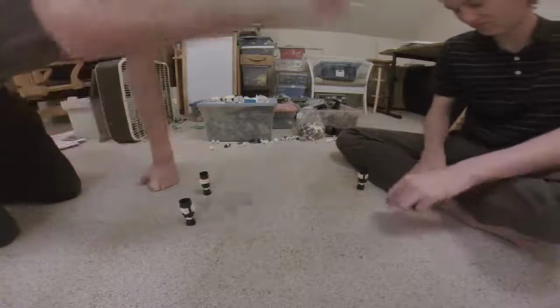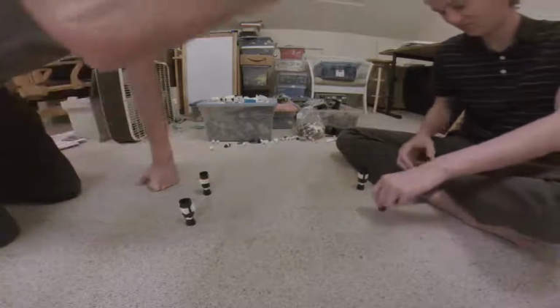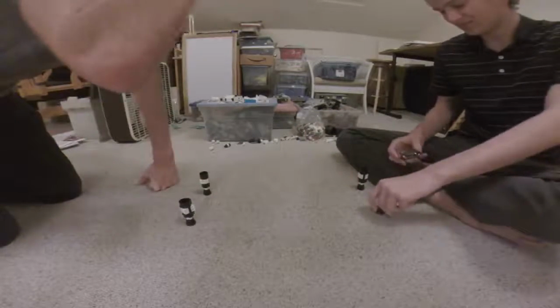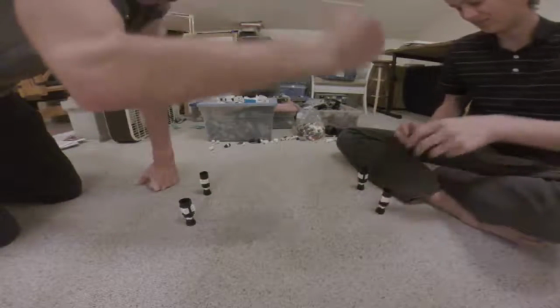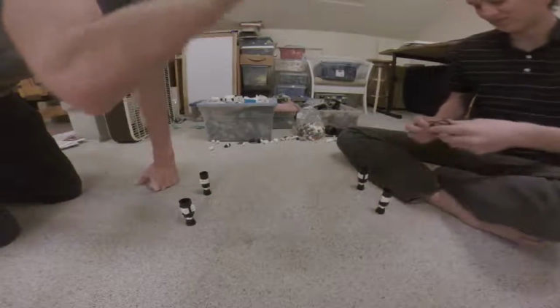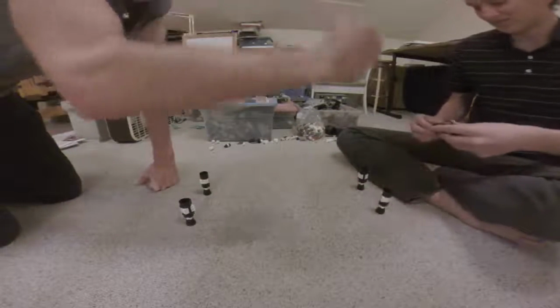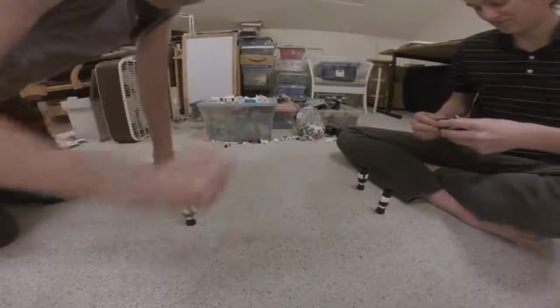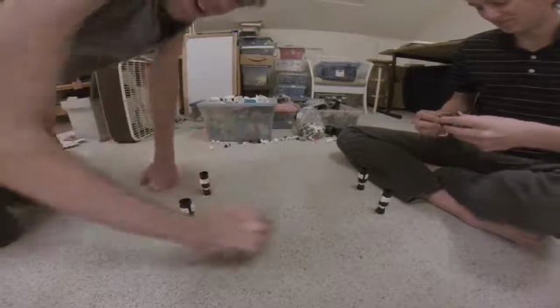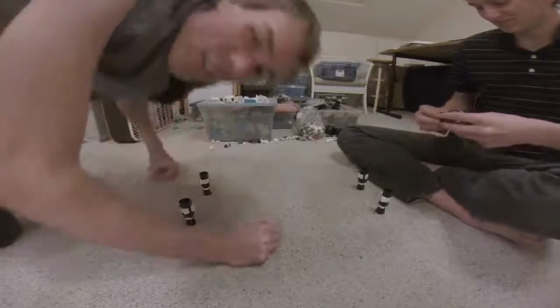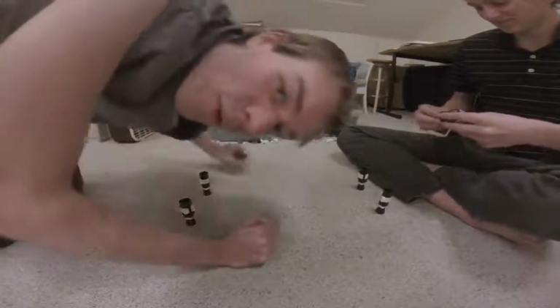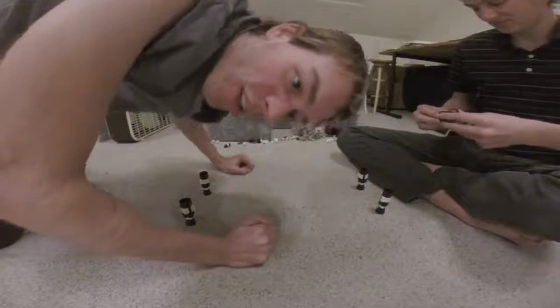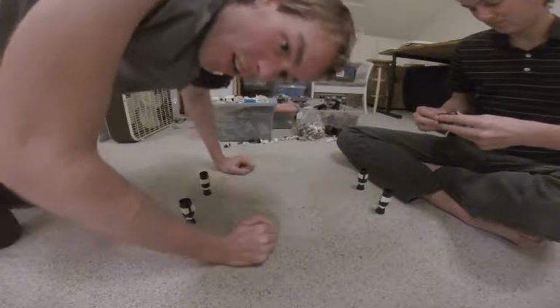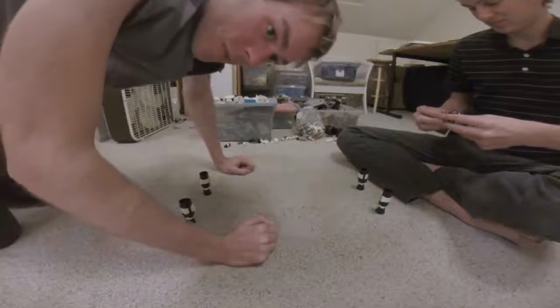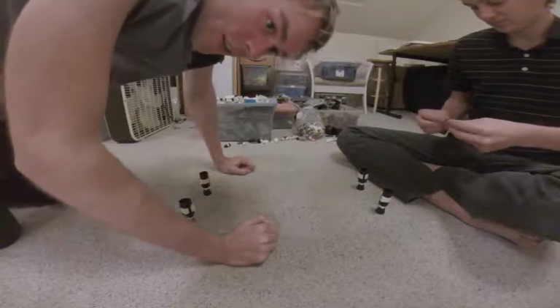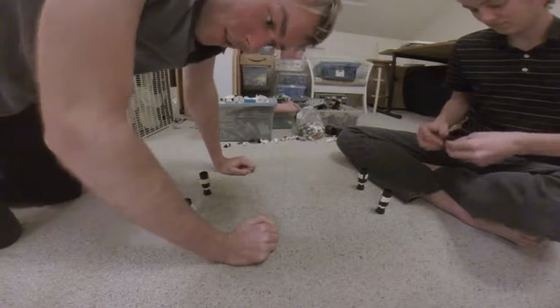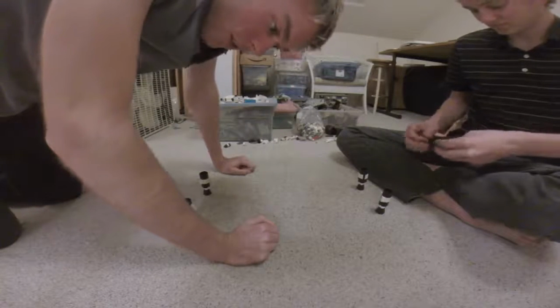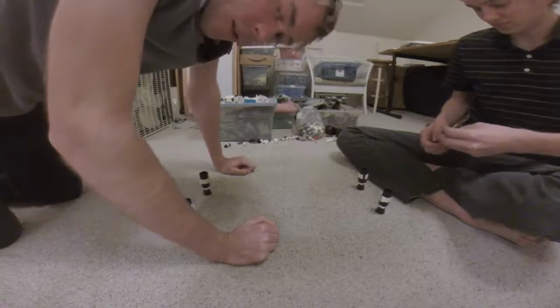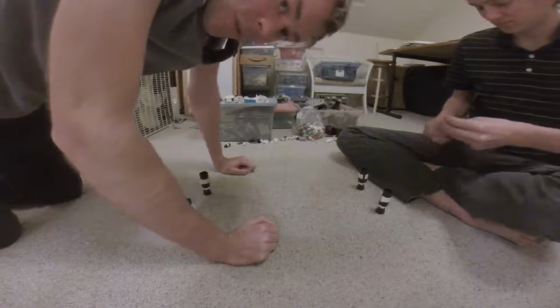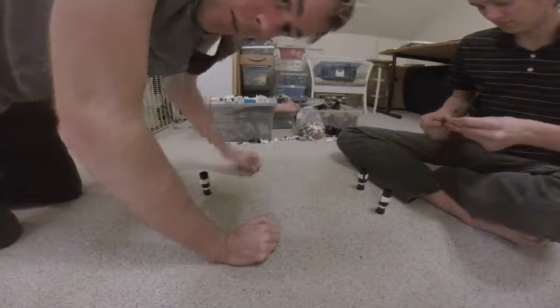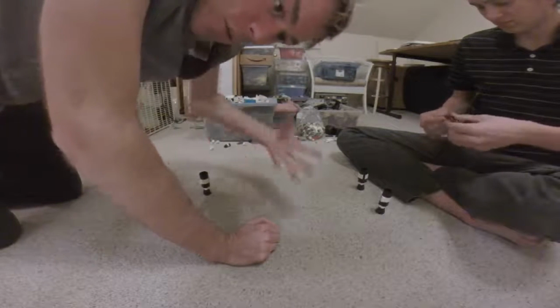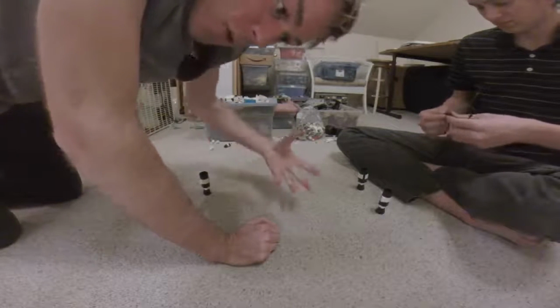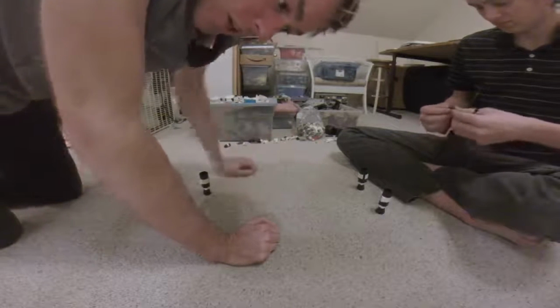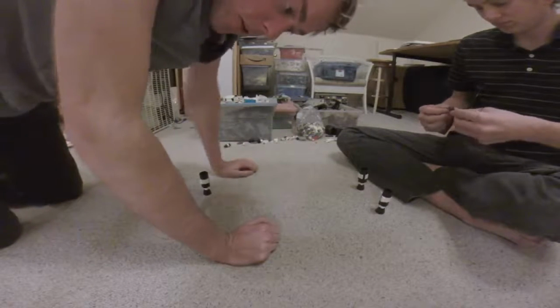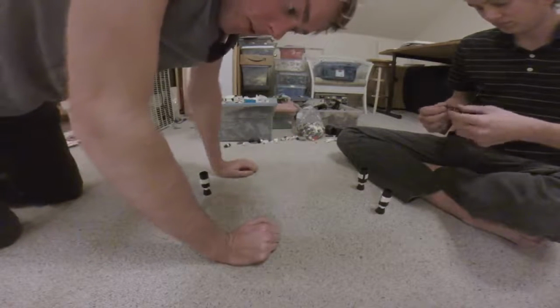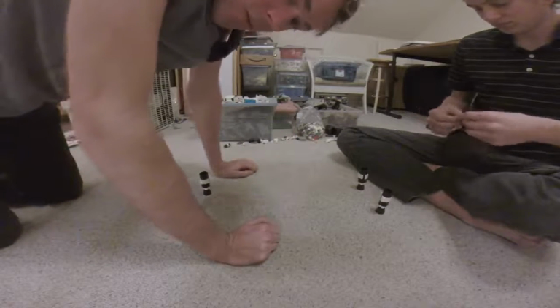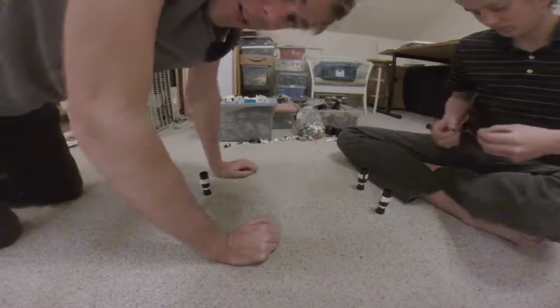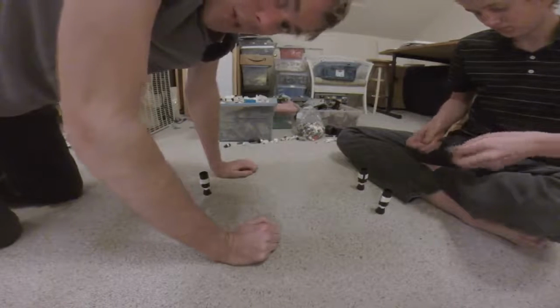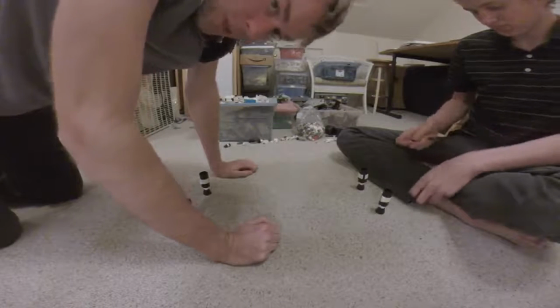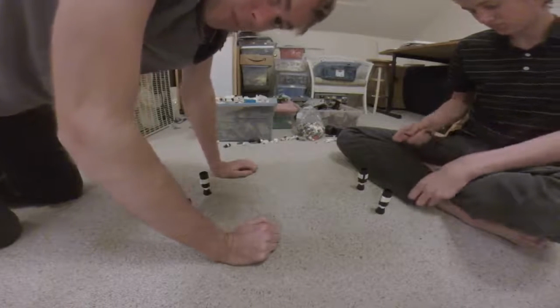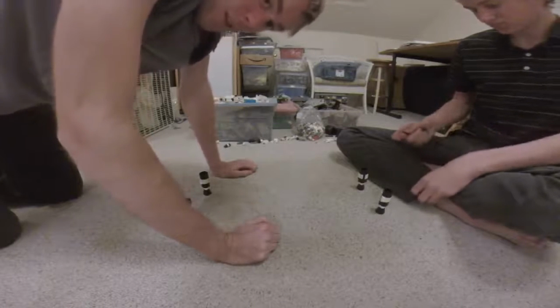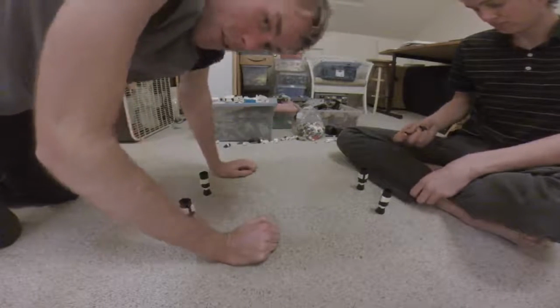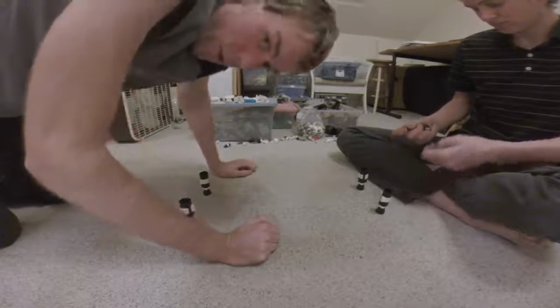Goal! Goal! All right, so I won. And that's the first official YouTube video of us demonstrating Lego pickup soccer. Thanks for watching.